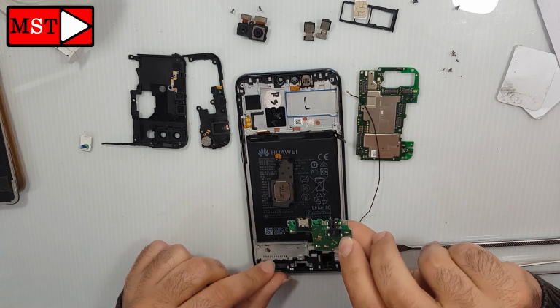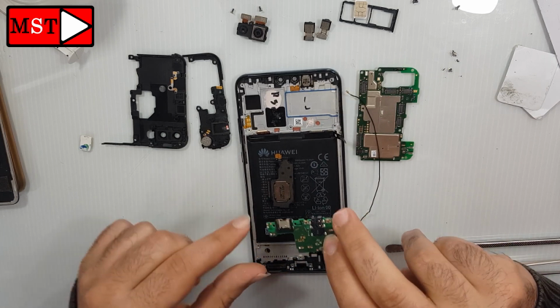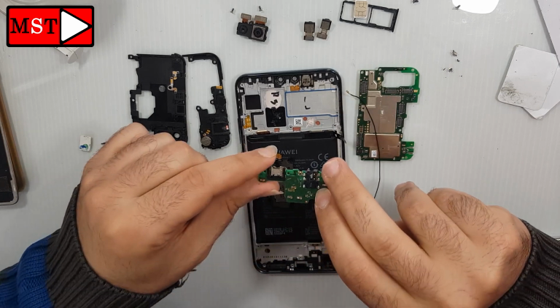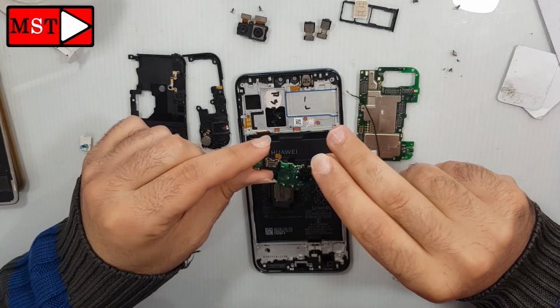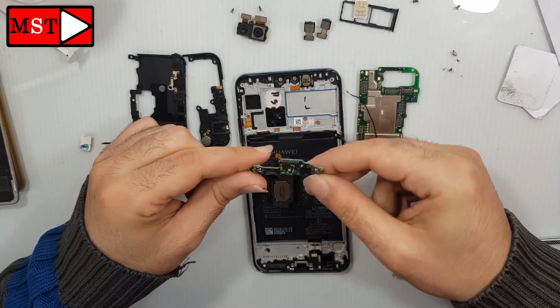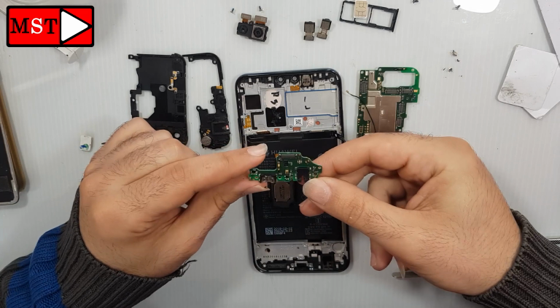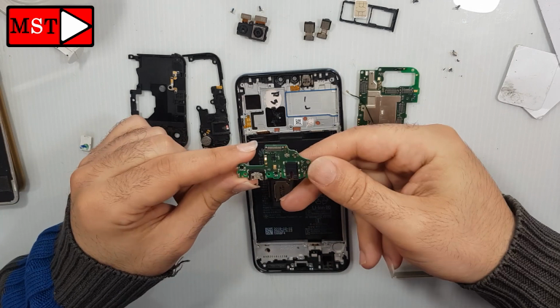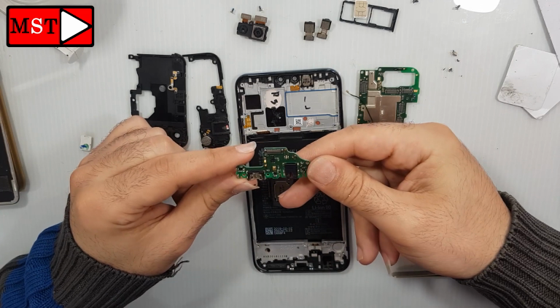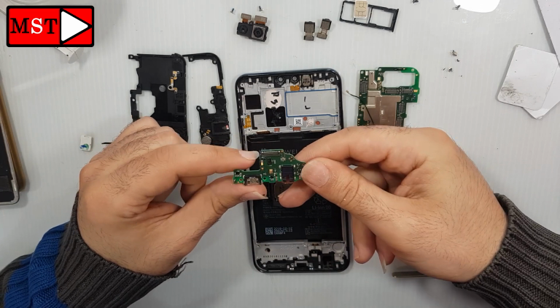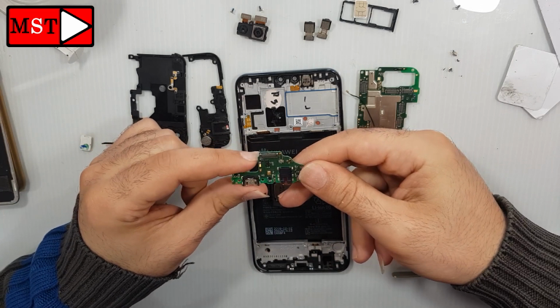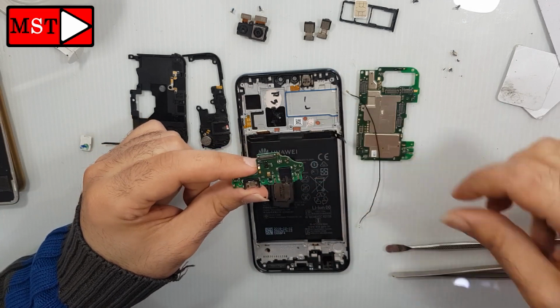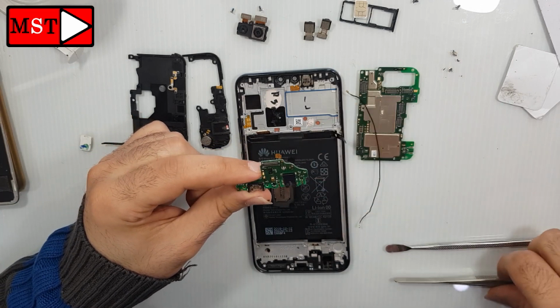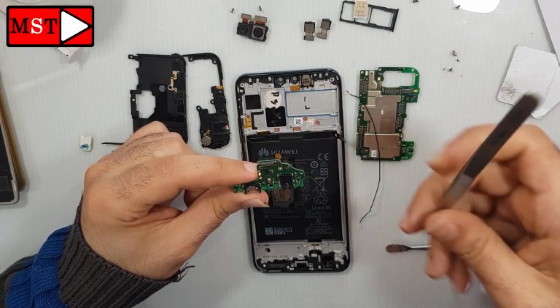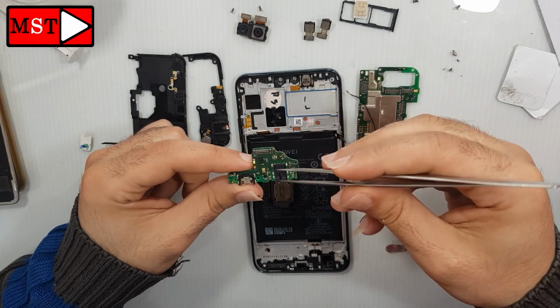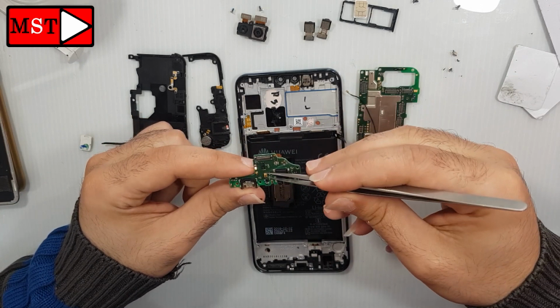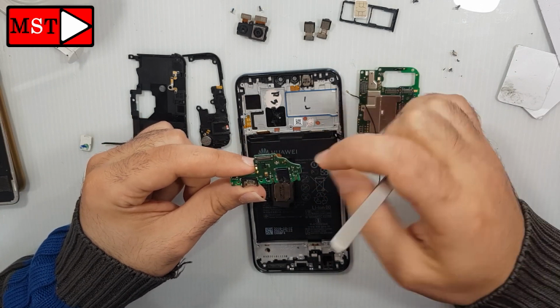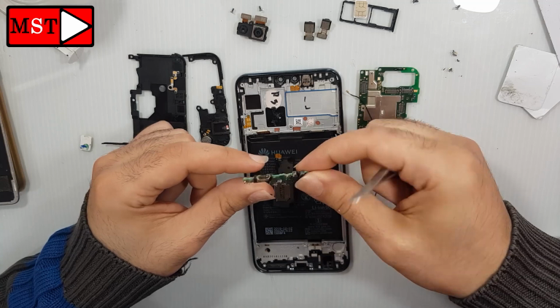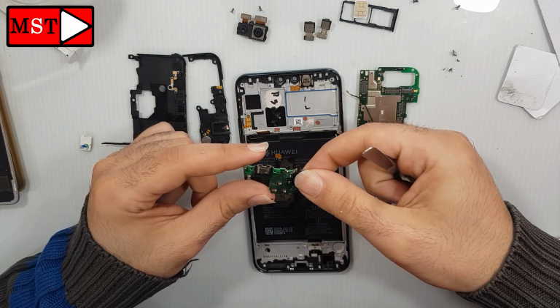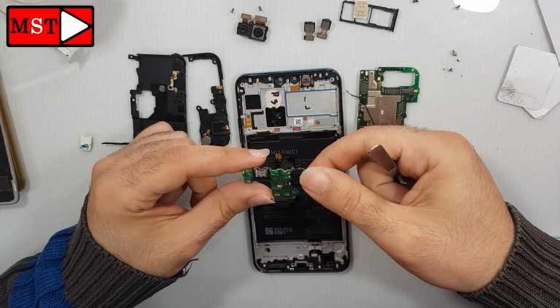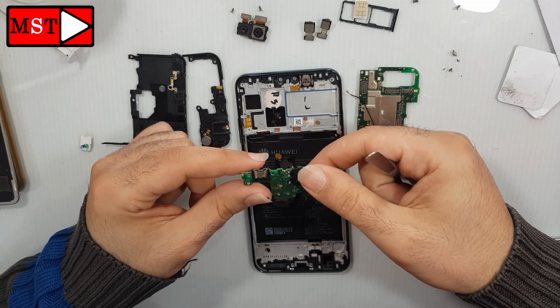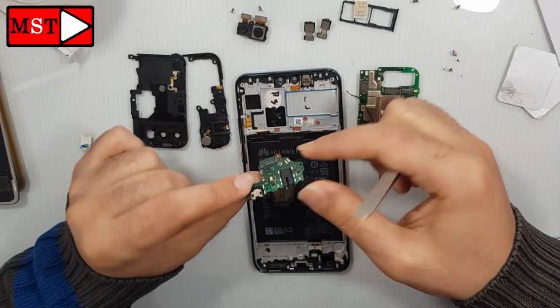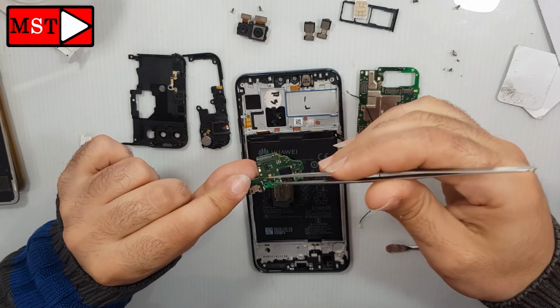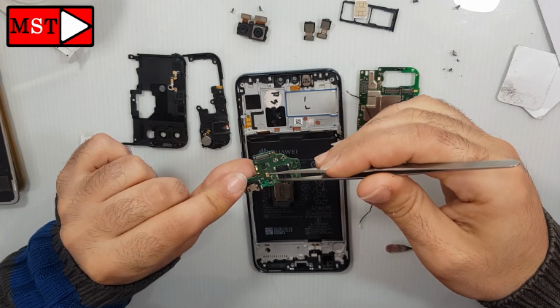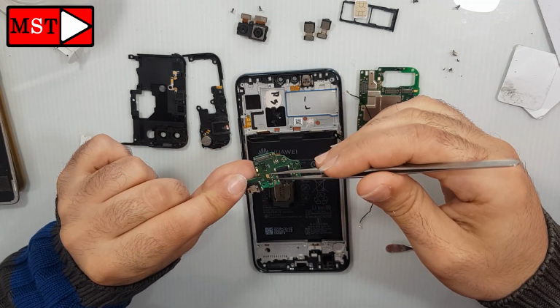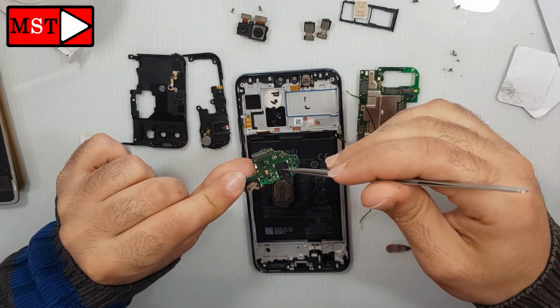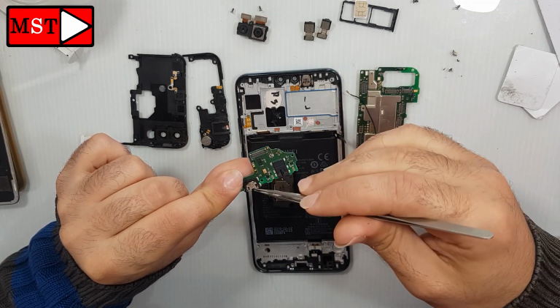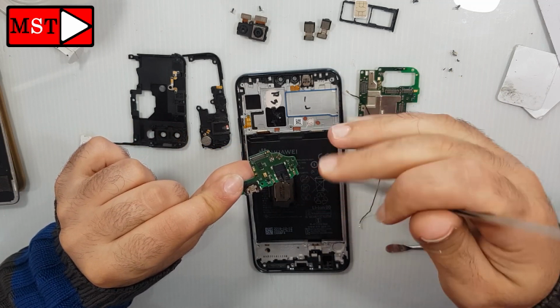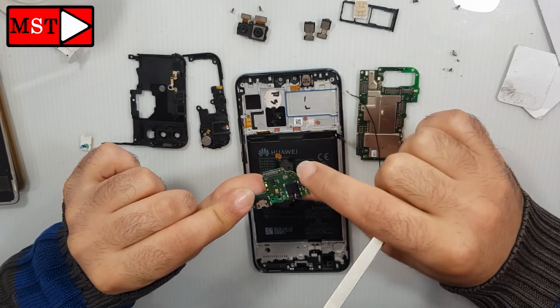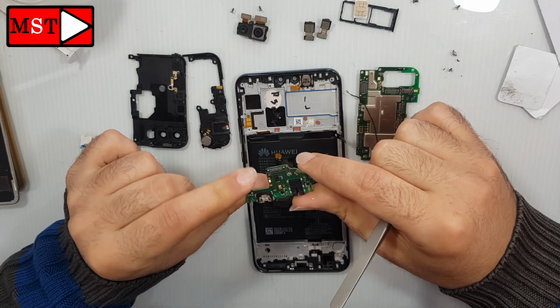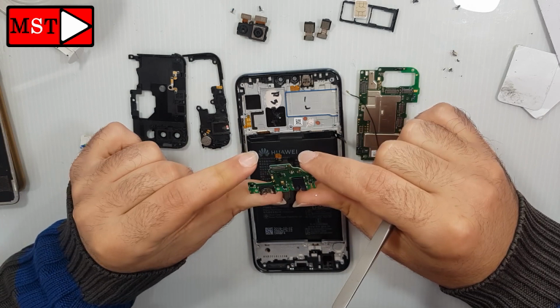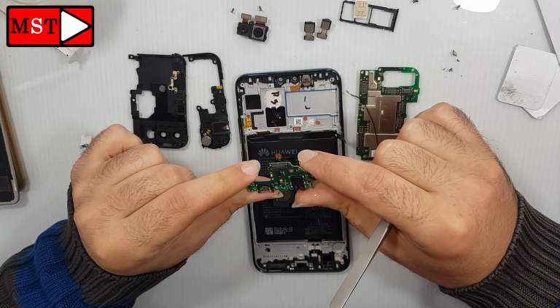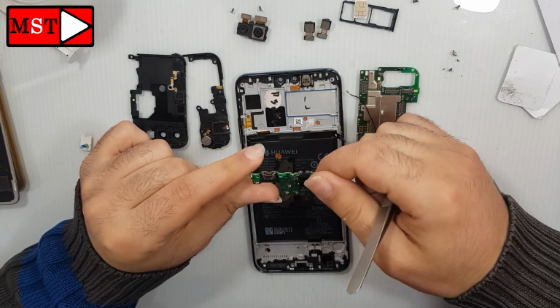We have the charging board, the audio jack, the microphone, the charging port, and the antenna connected to the main board, and the flex cable connected to the main board.